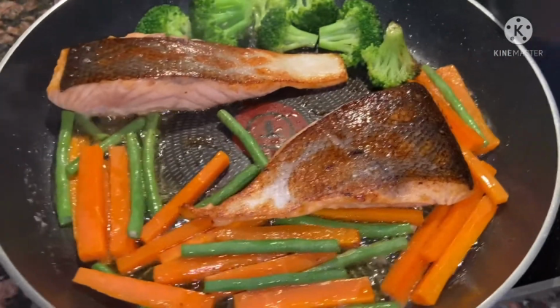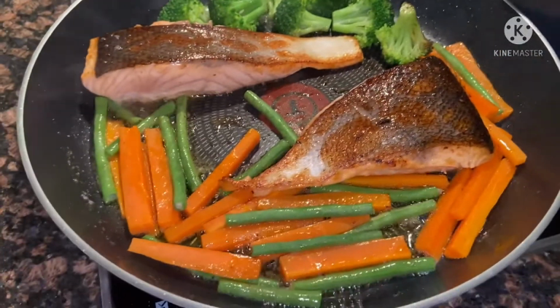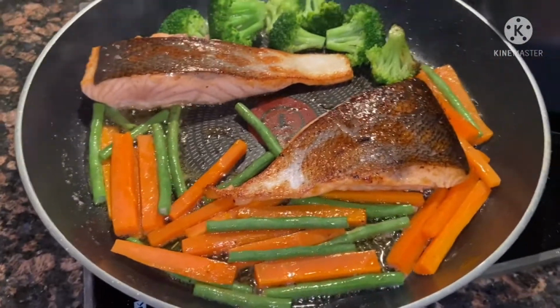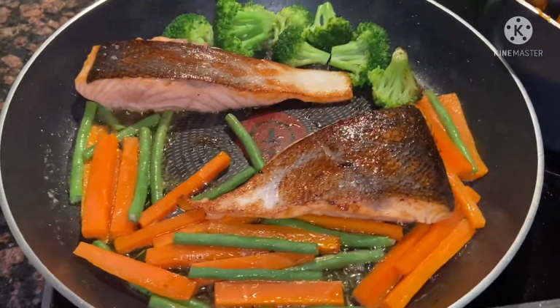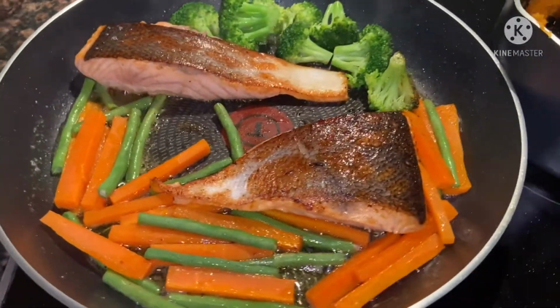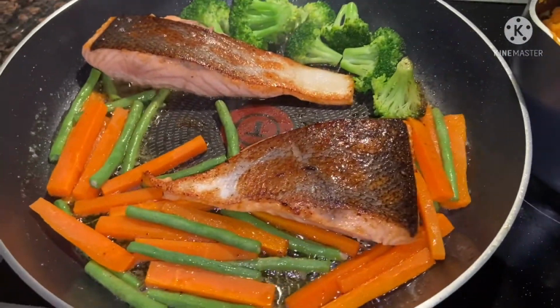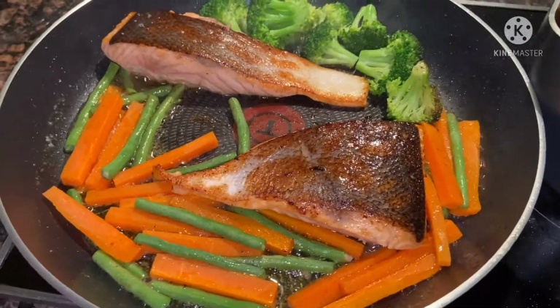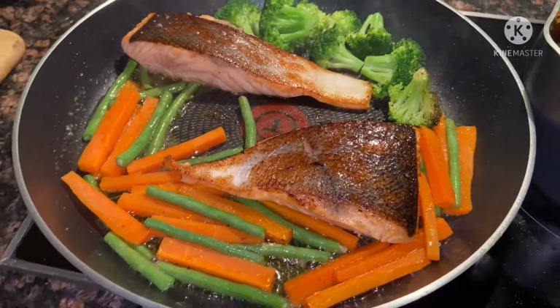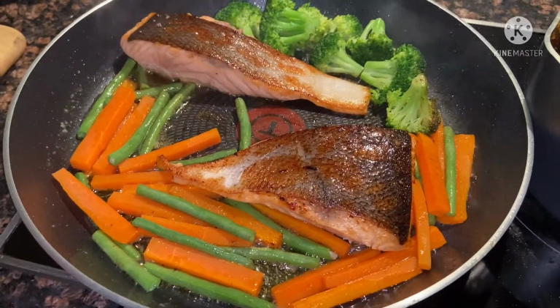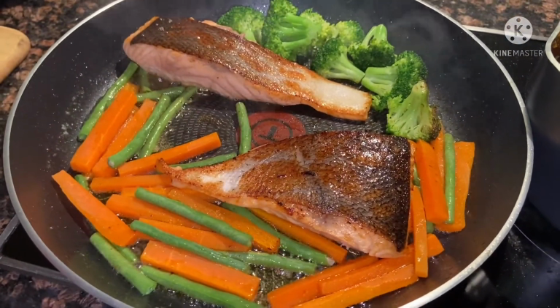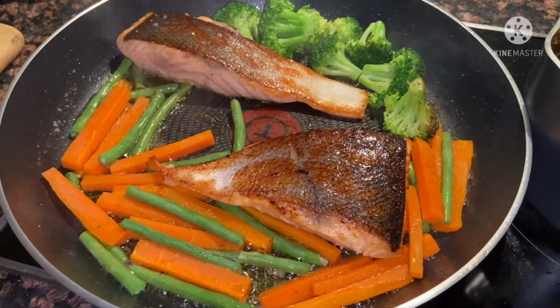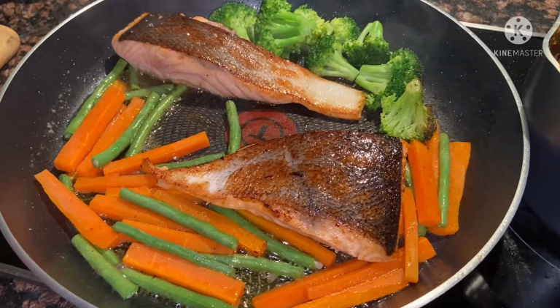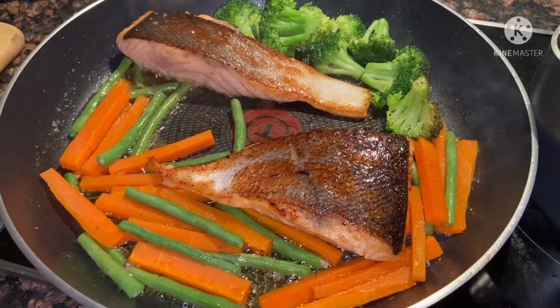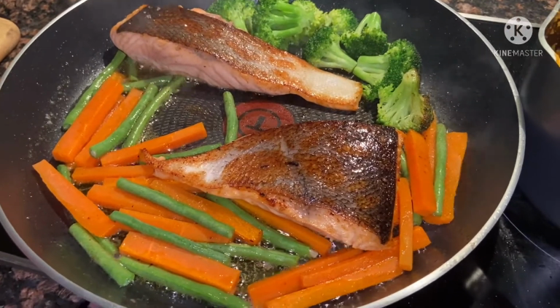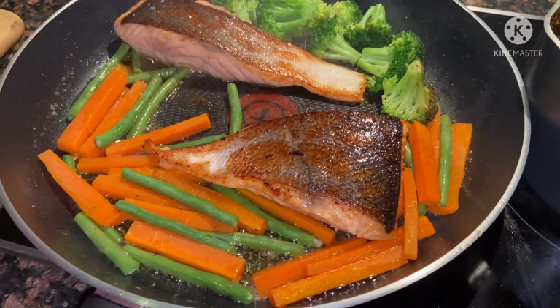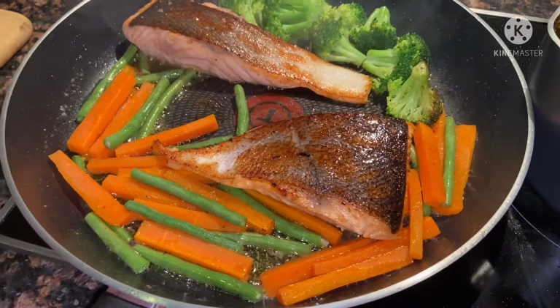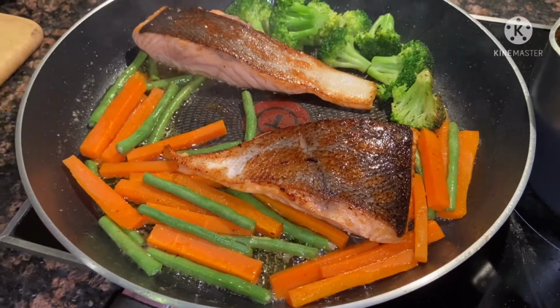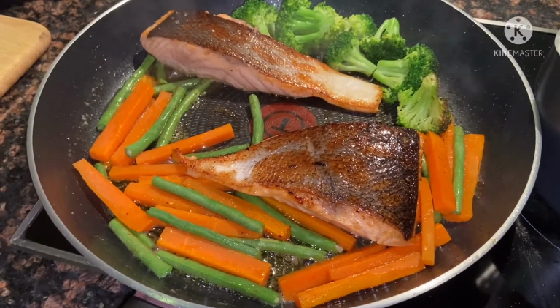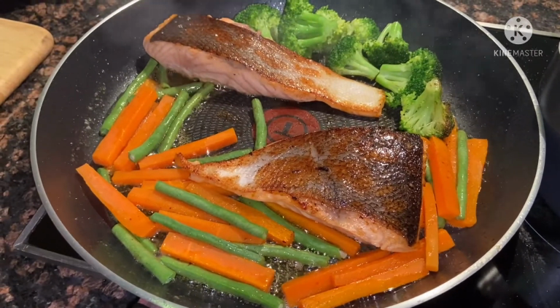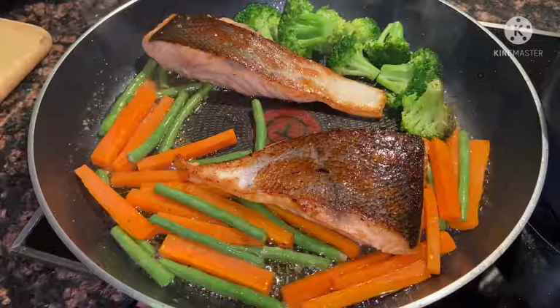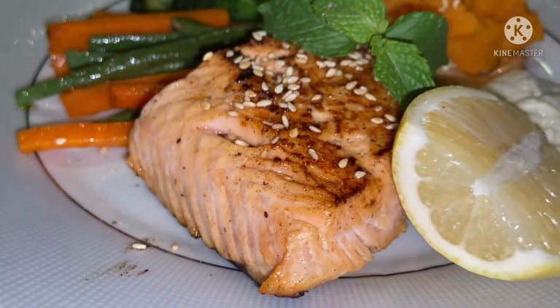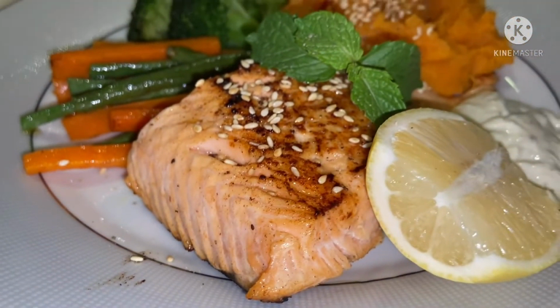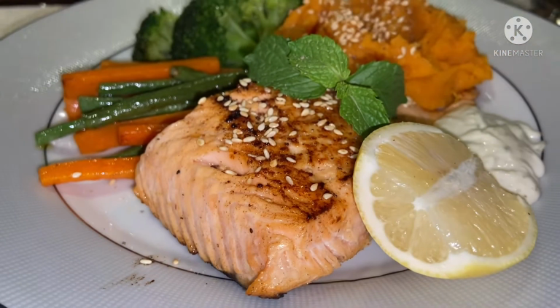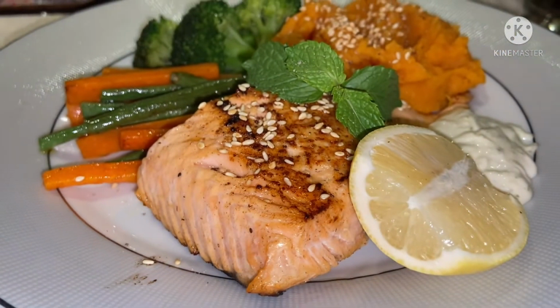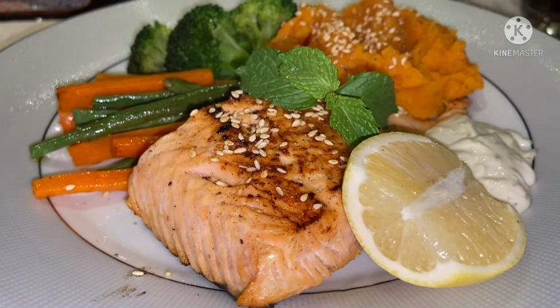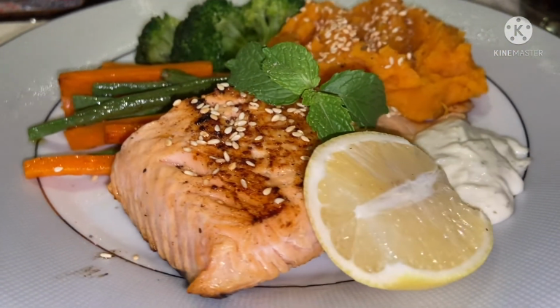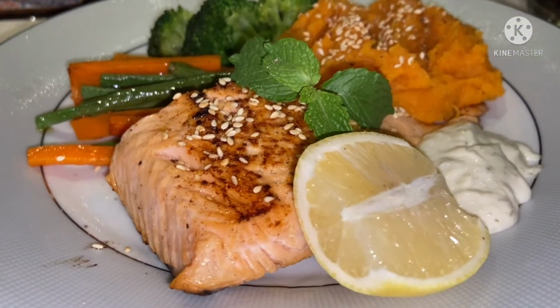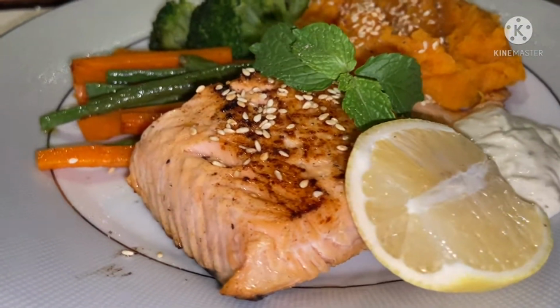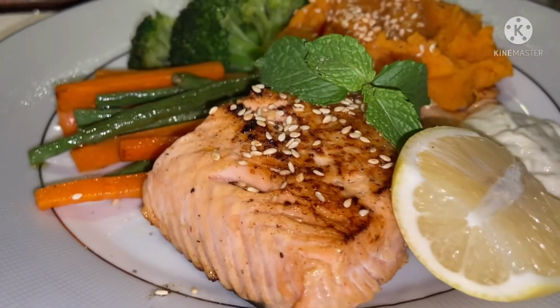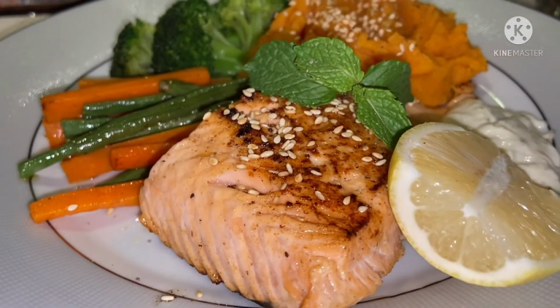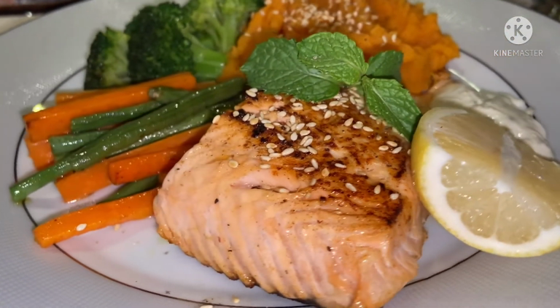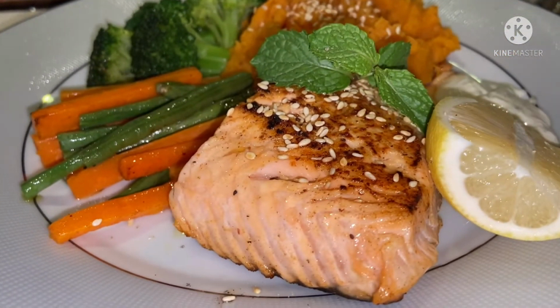Very healthy, daddy. Very healthy, always be nice. And here it is, mga kapatid. This is our dinner. Very healthy dinner.